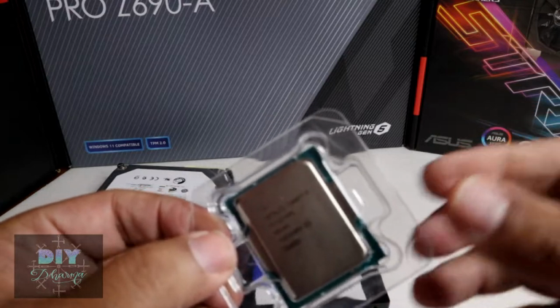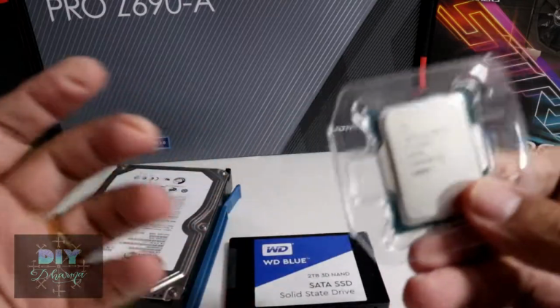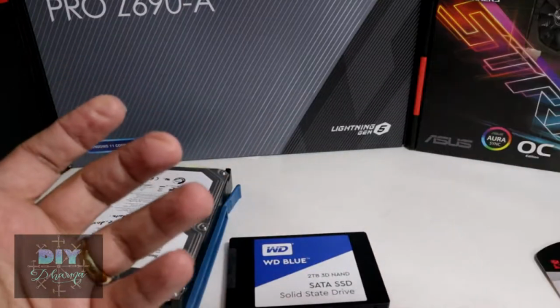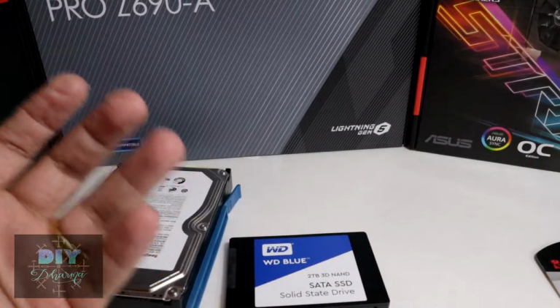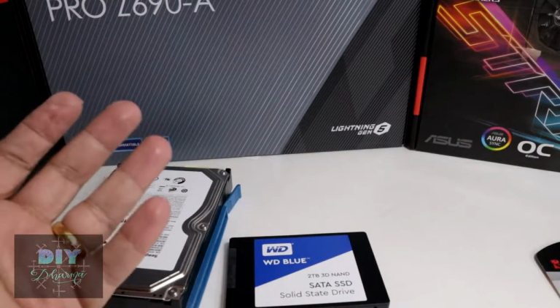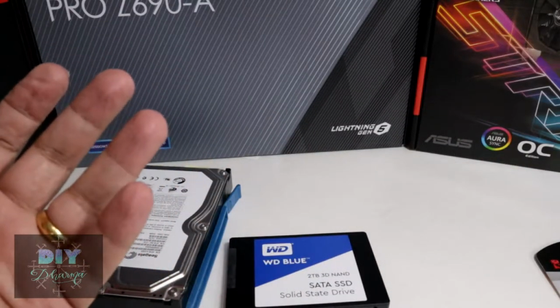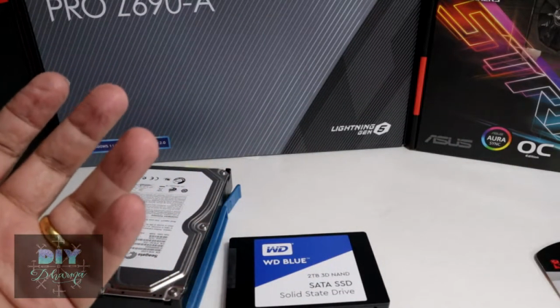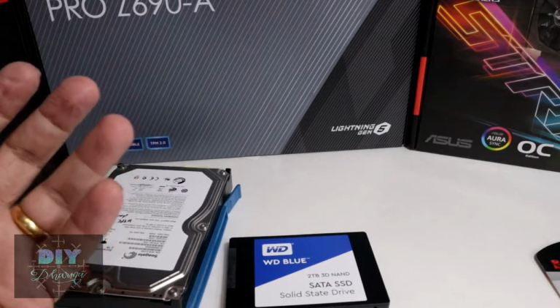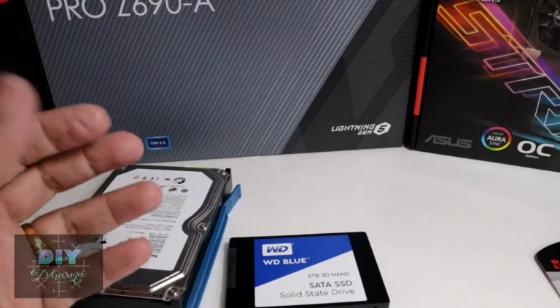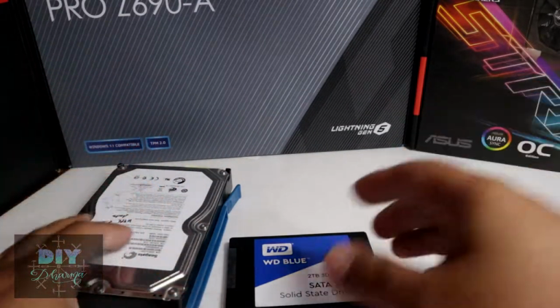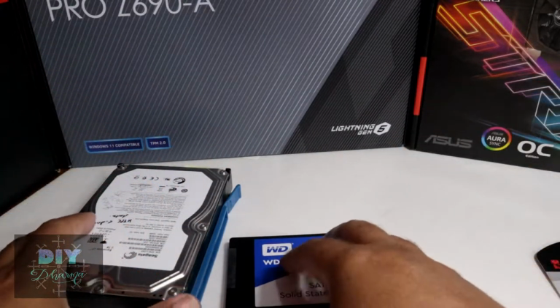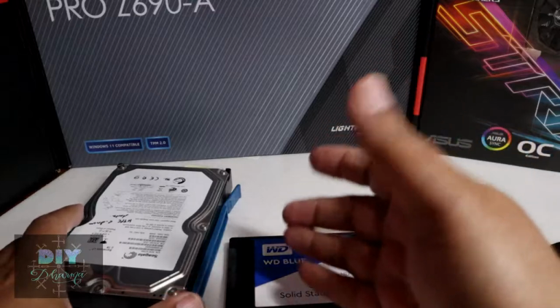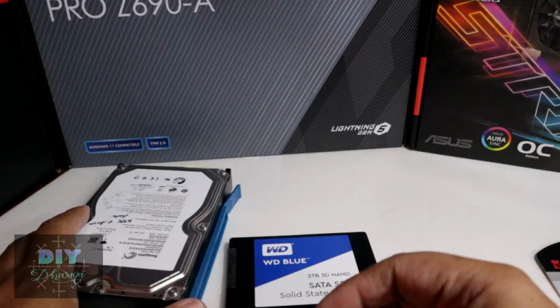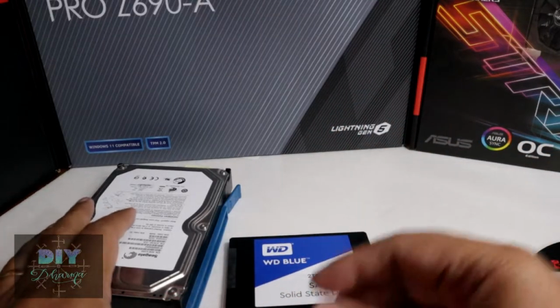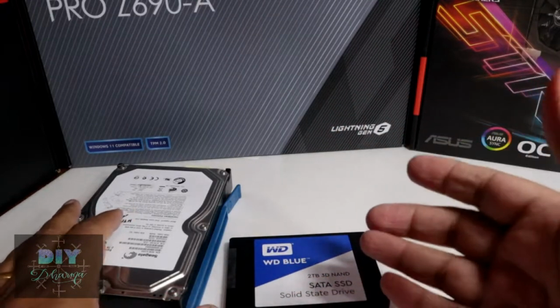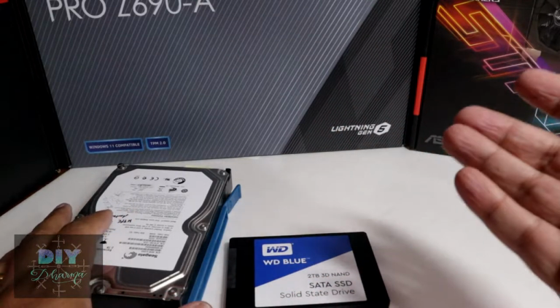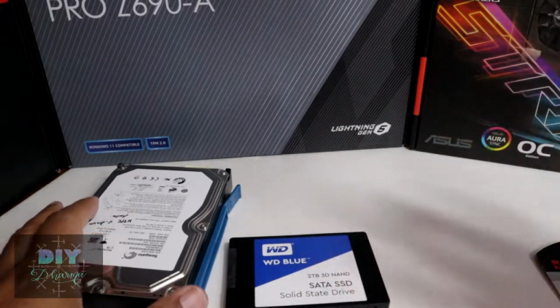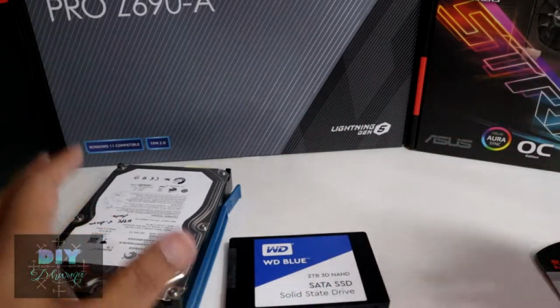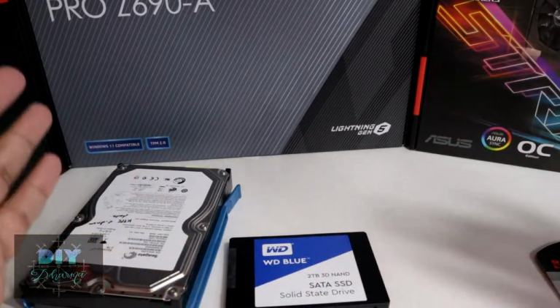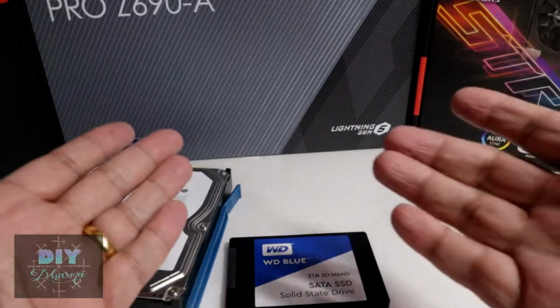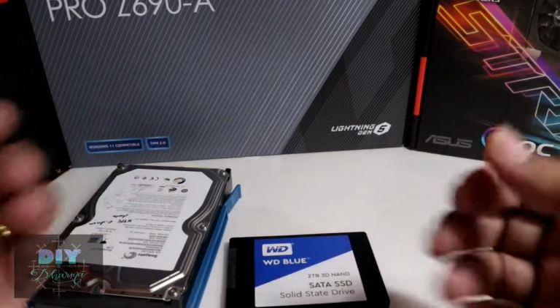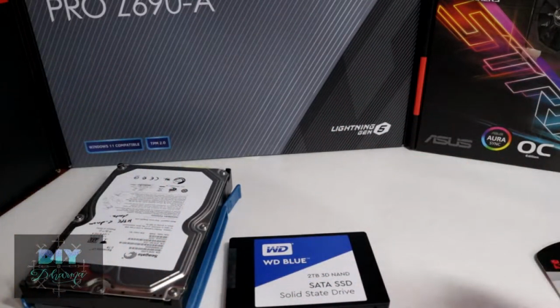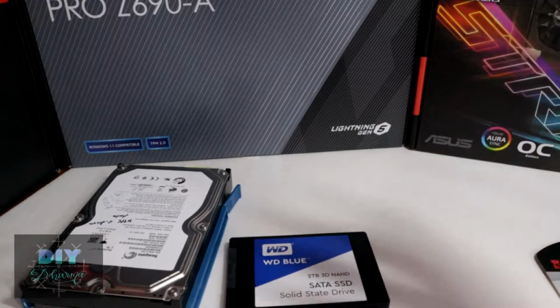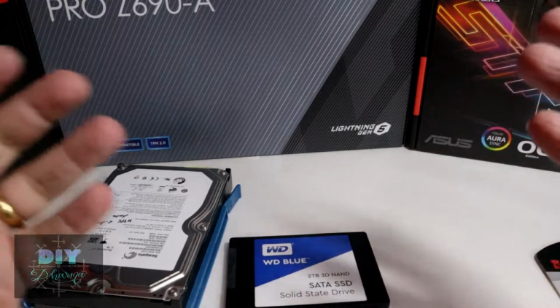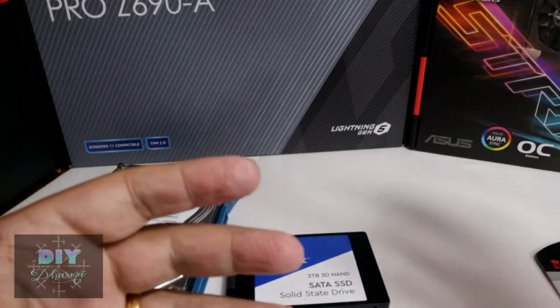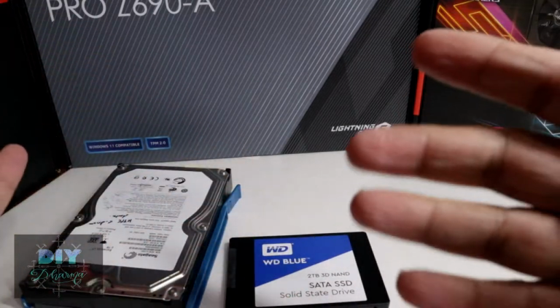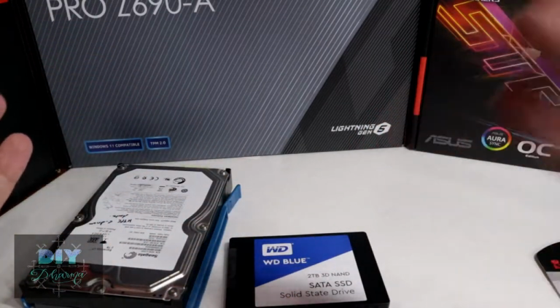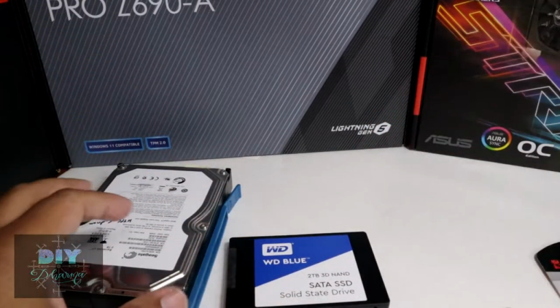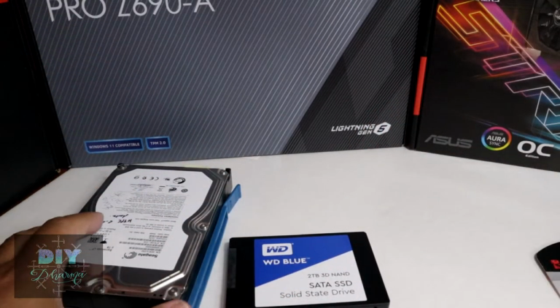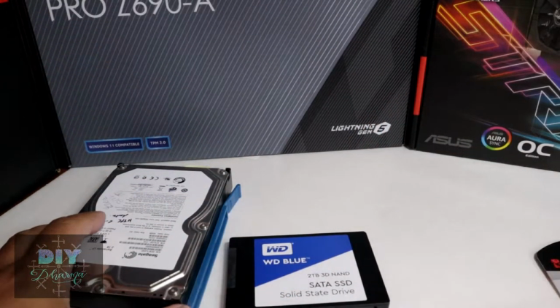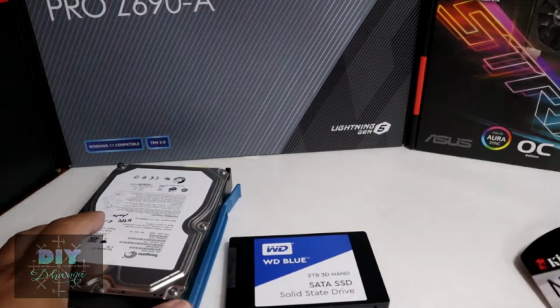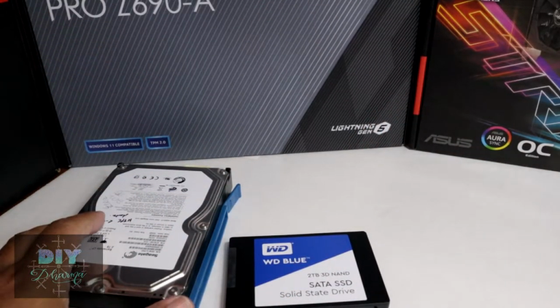So if you're going to be spending money on storage, or spending money on a PC, I'd like you to watch this video to learn about storage before you spend money — to see what you really need, as opposed to getting something too fast or too slow. Let's talk about the evolution of storage.